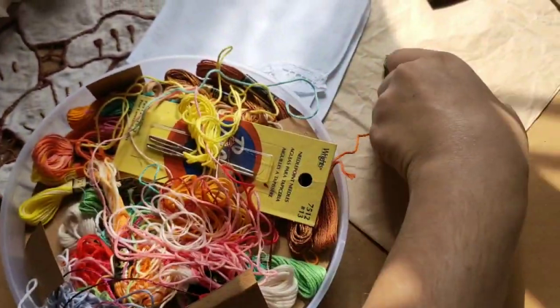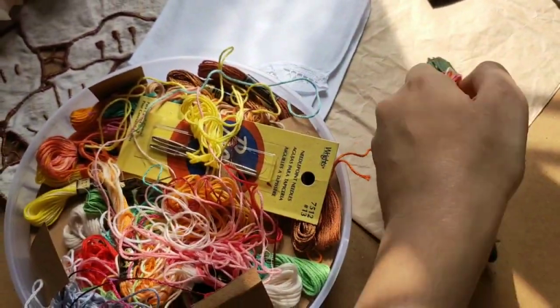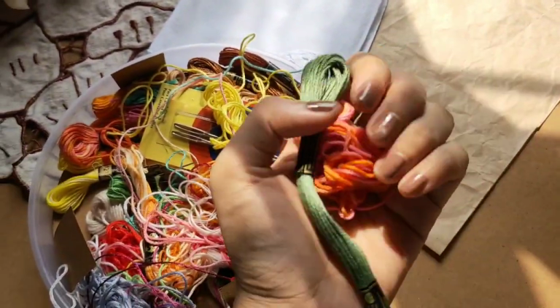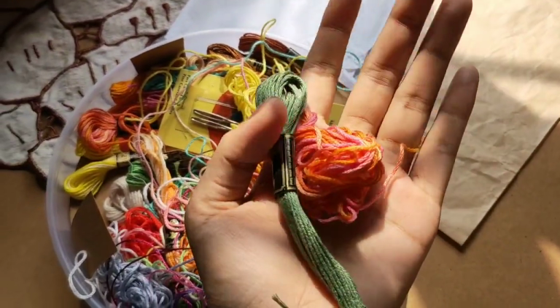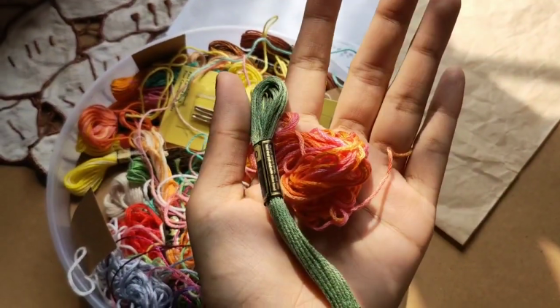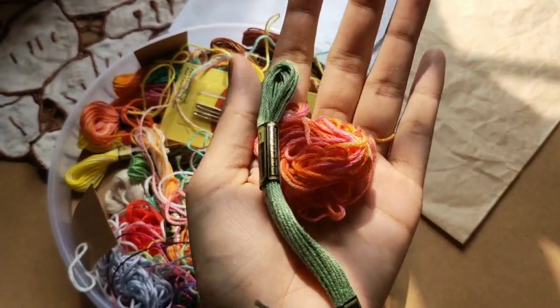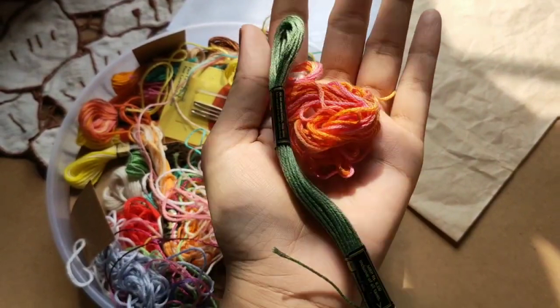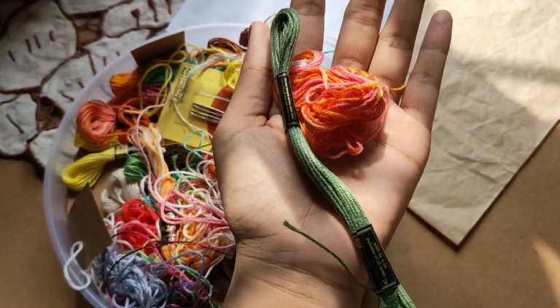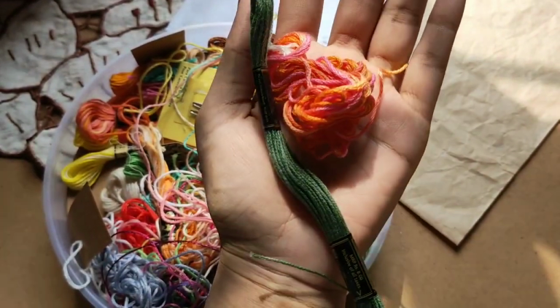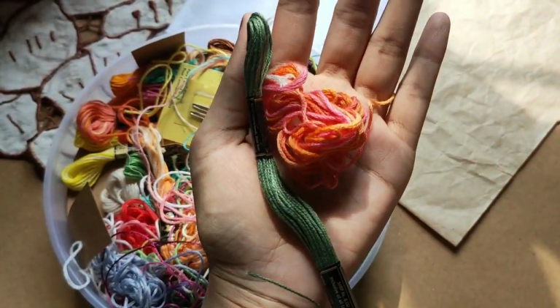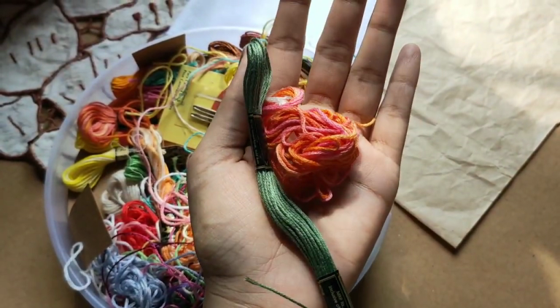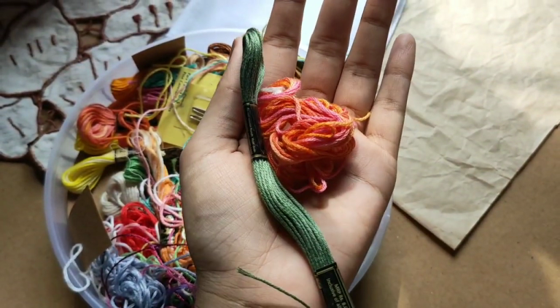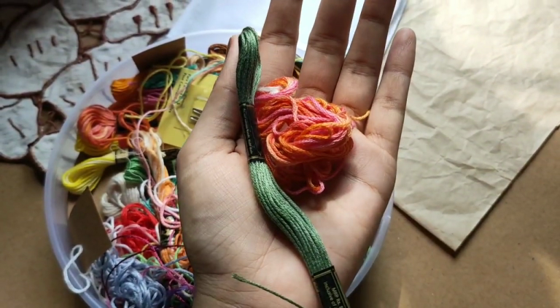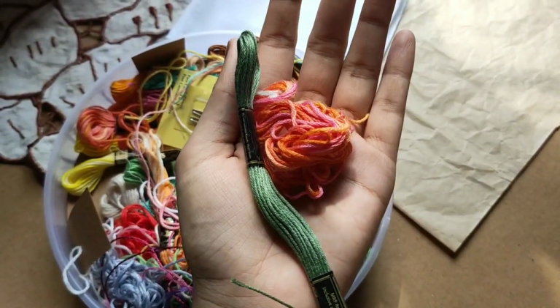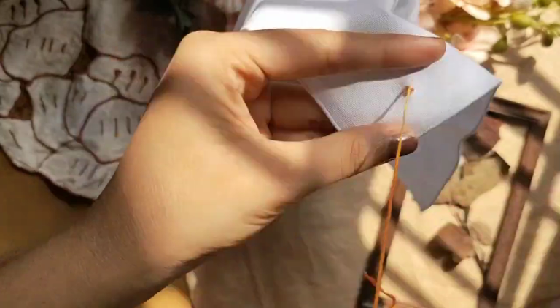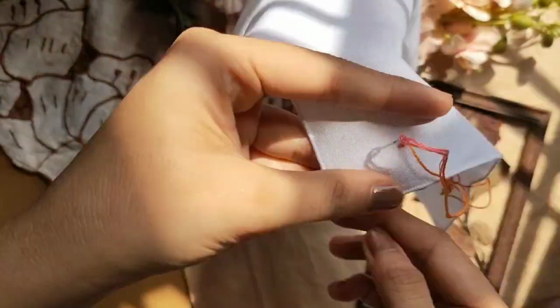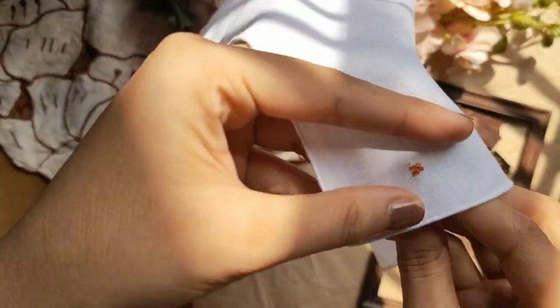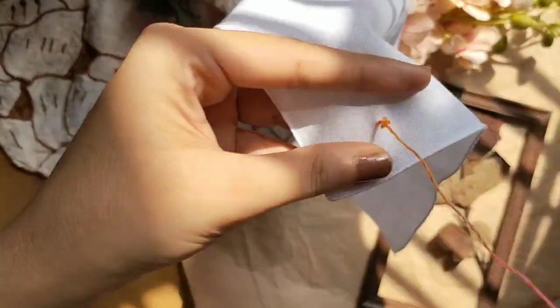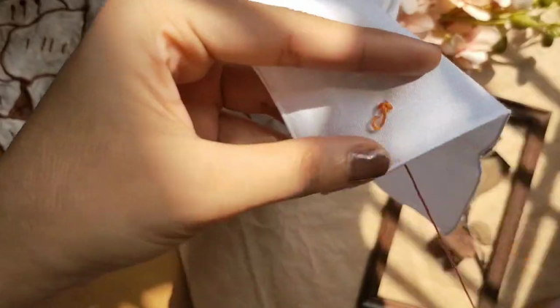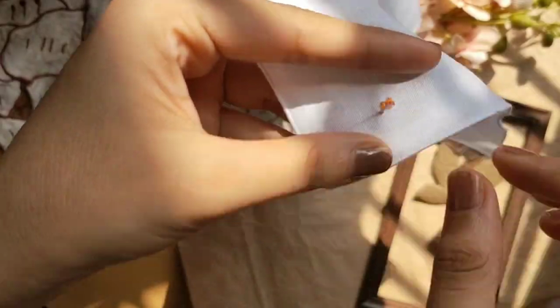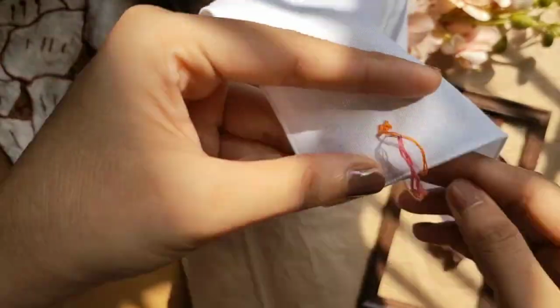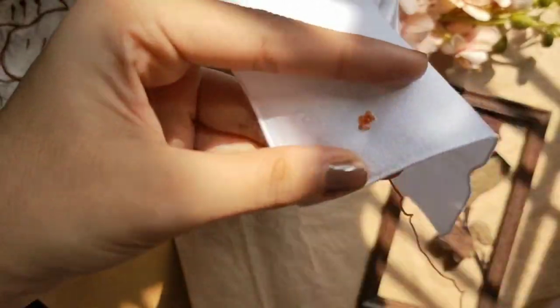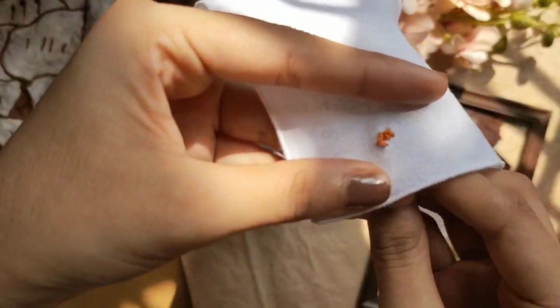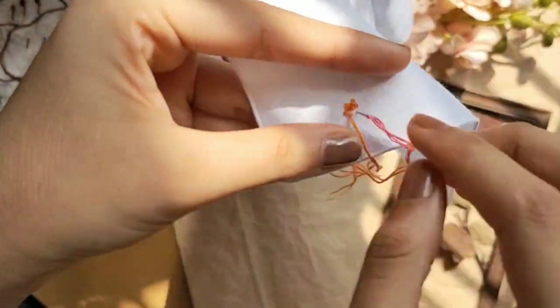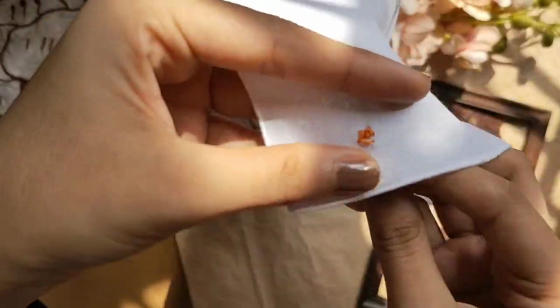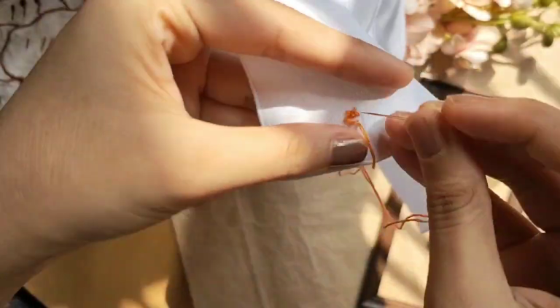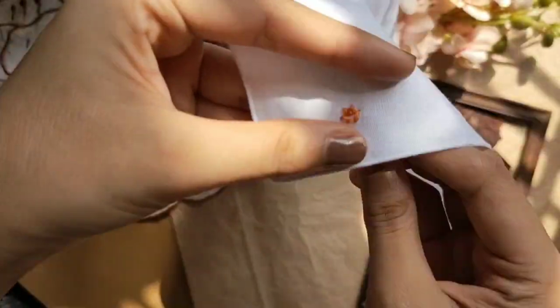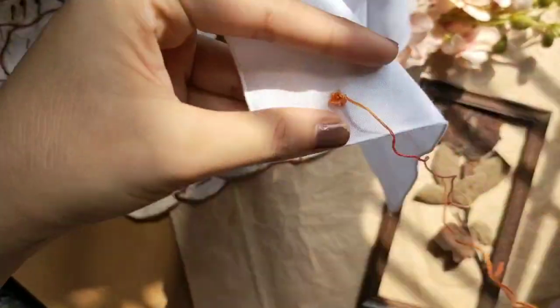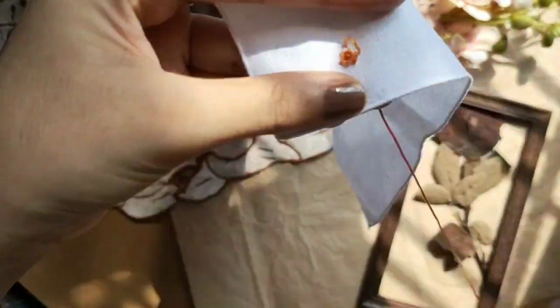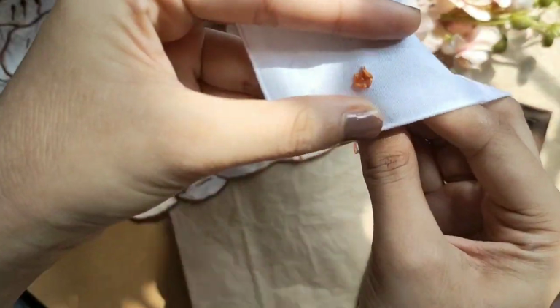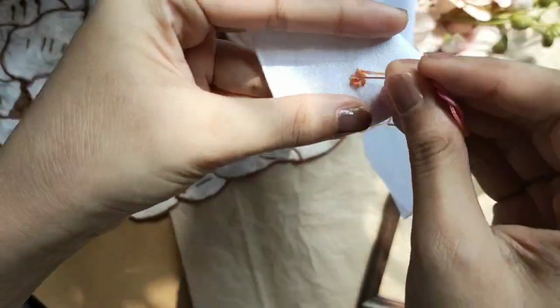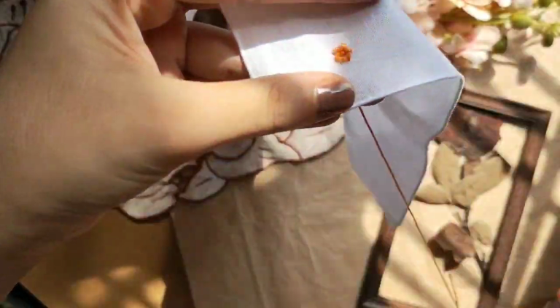Here I'm using floral designs — anything that's flowery and leafy. Basically you can go about with any design using your thread and needle. Just play around with it and use the minimum embroidery skills that you have.